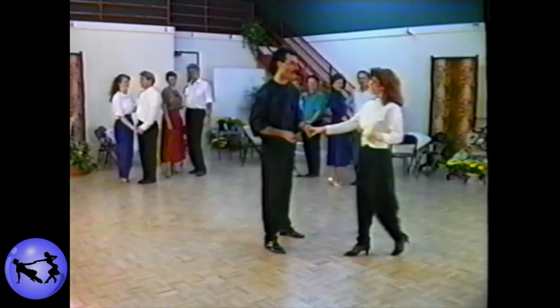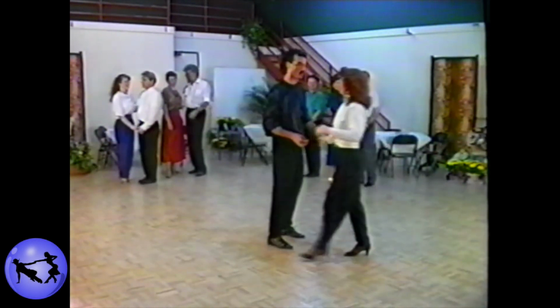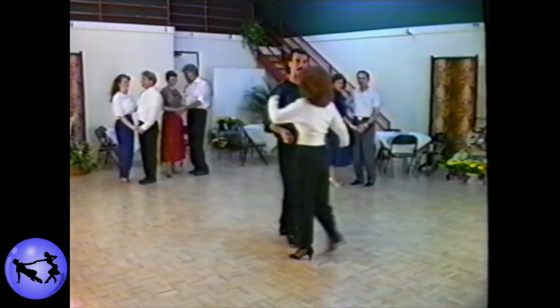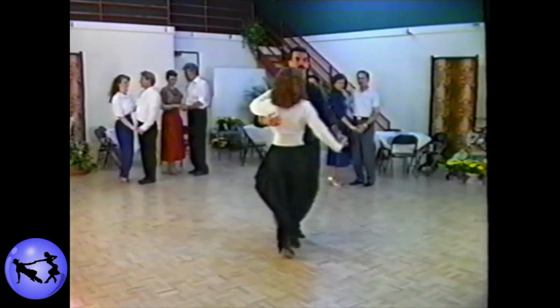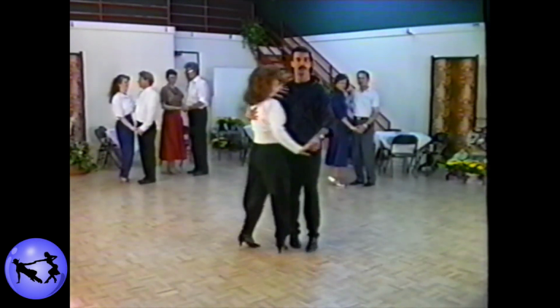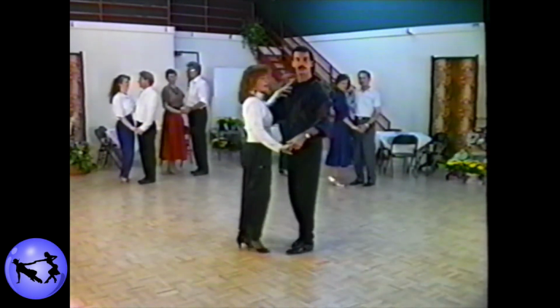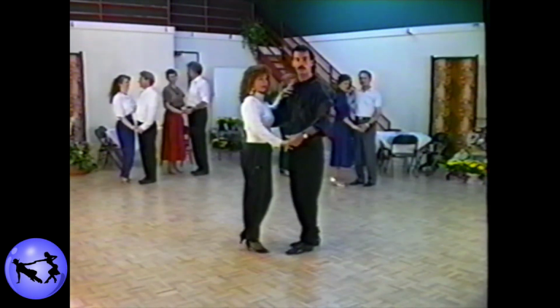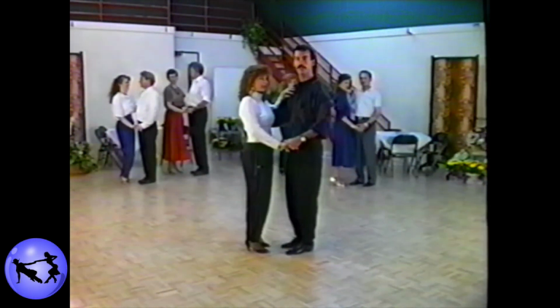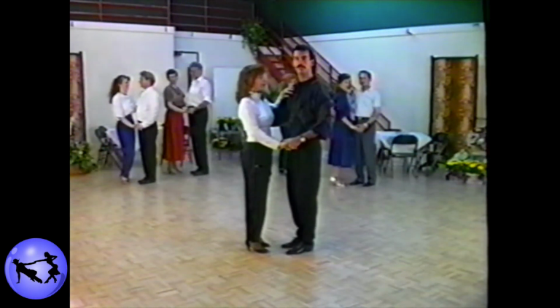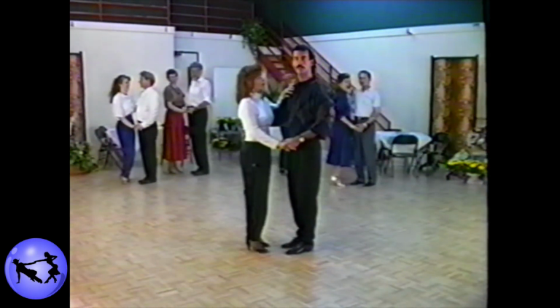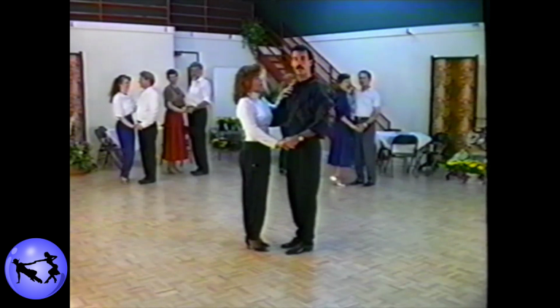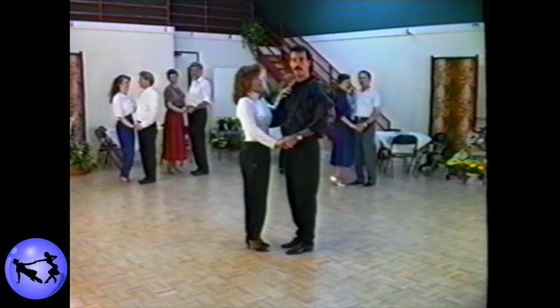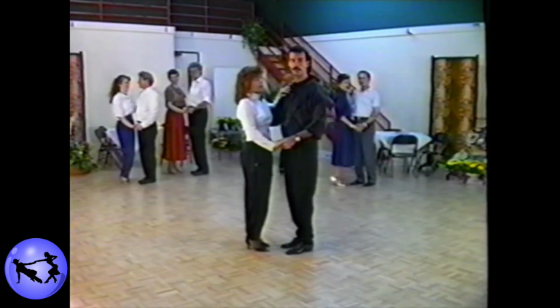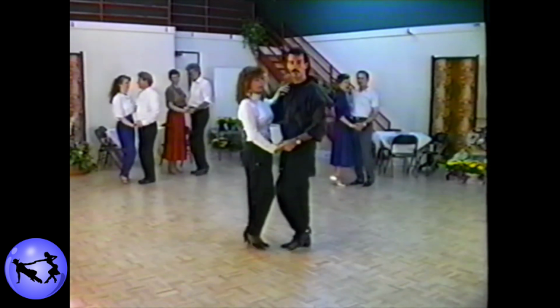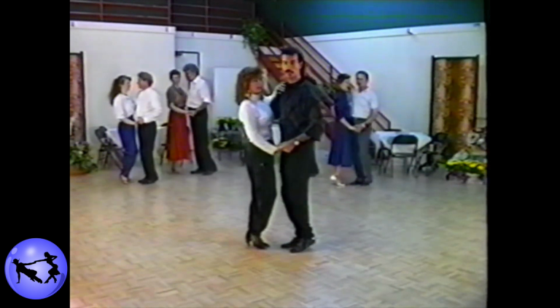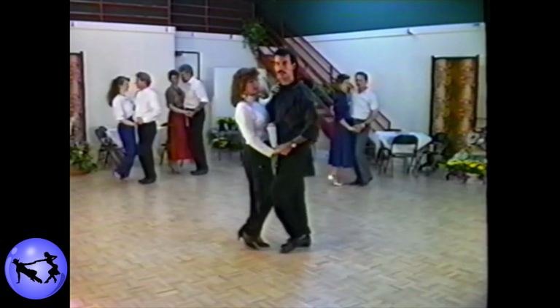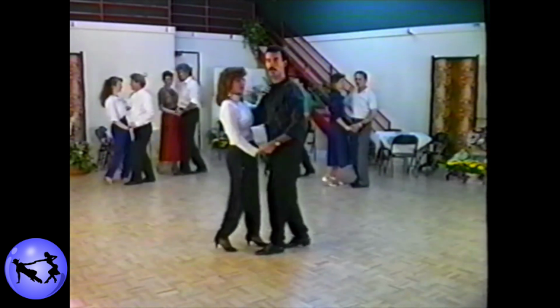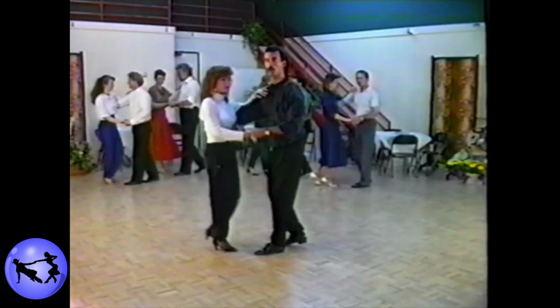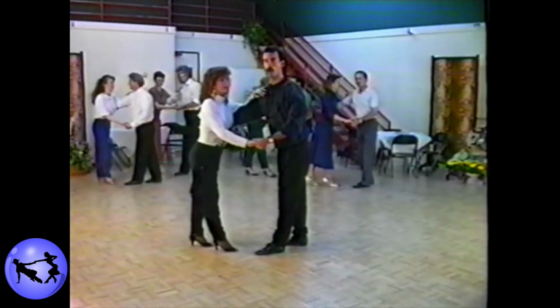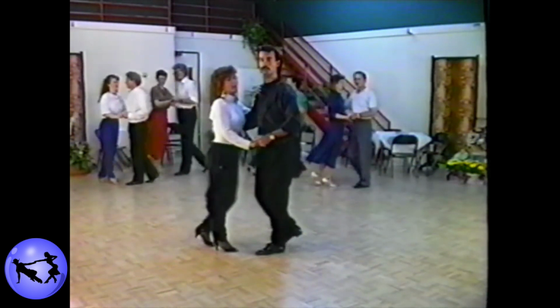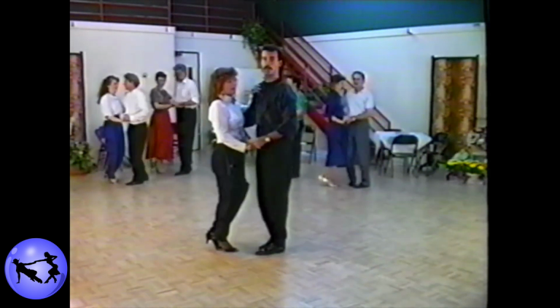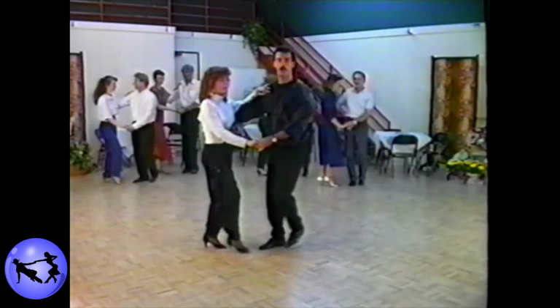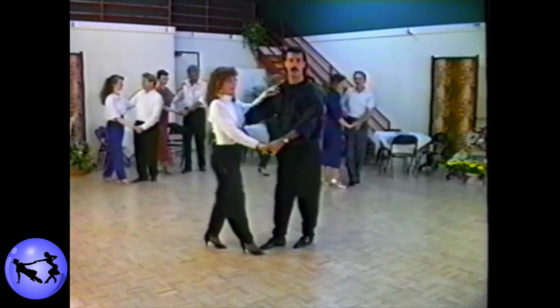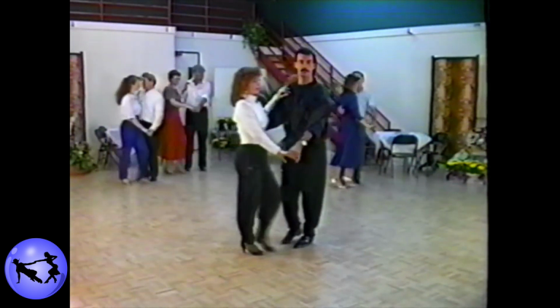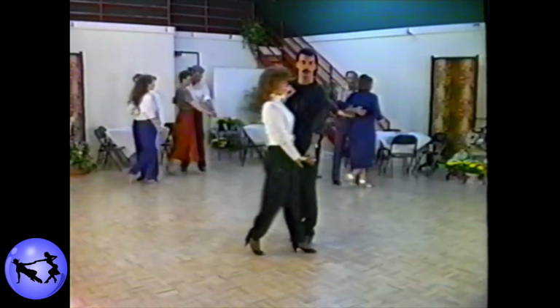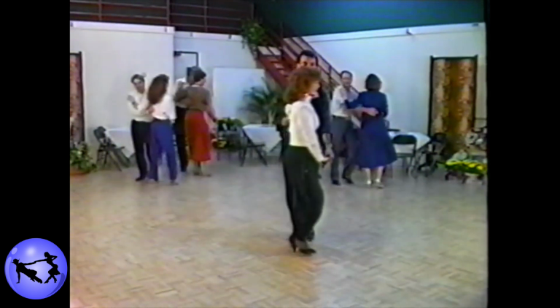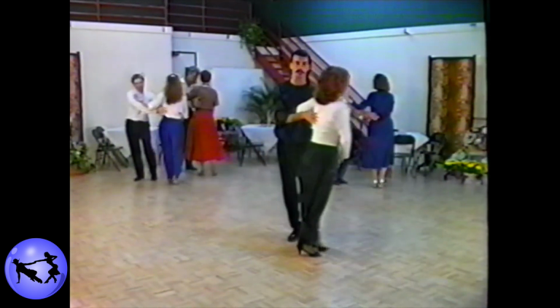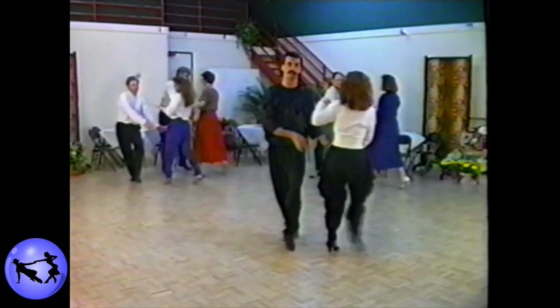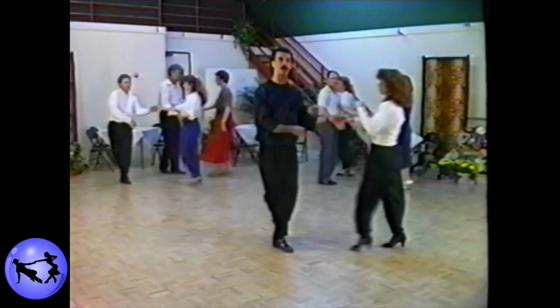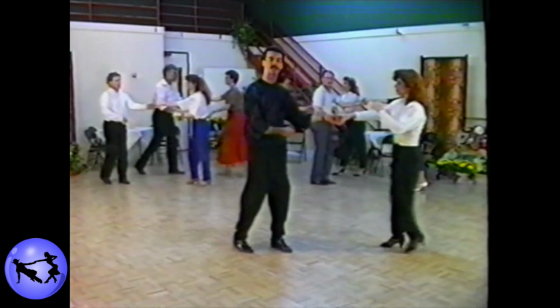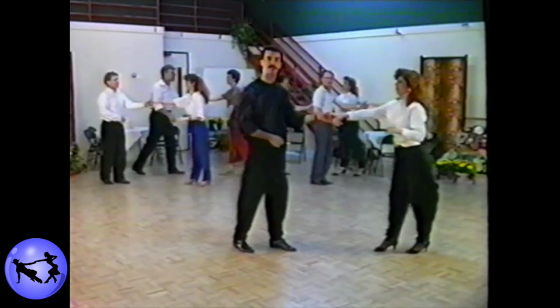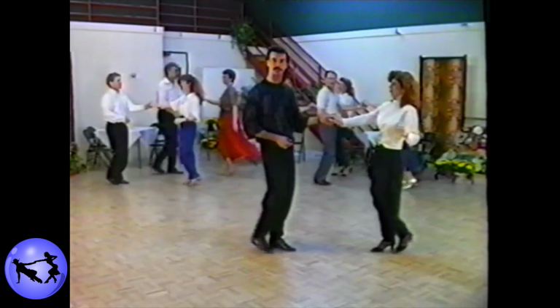Here we go. Ready? And touch, step, rock, step, one, two, three, four, five, and six.